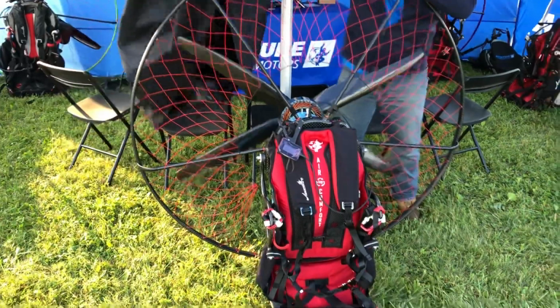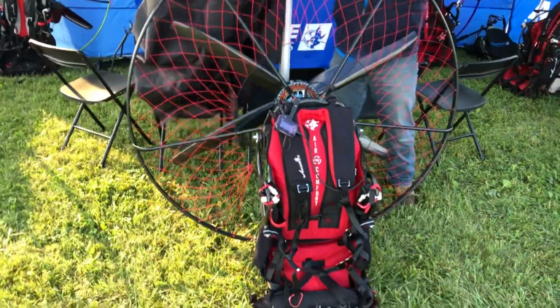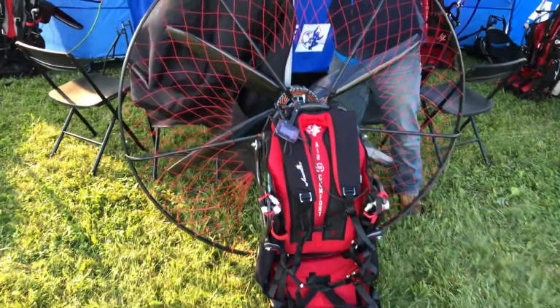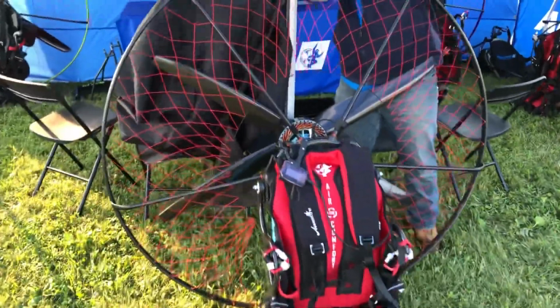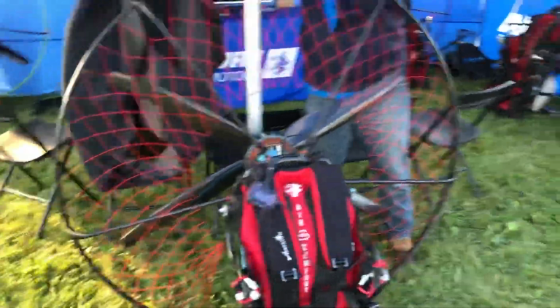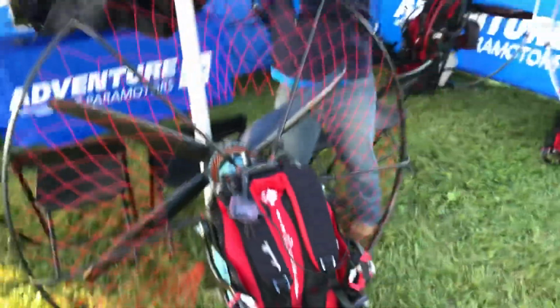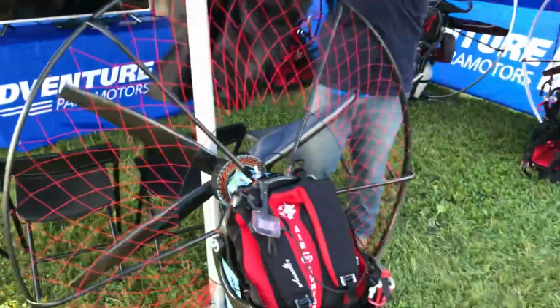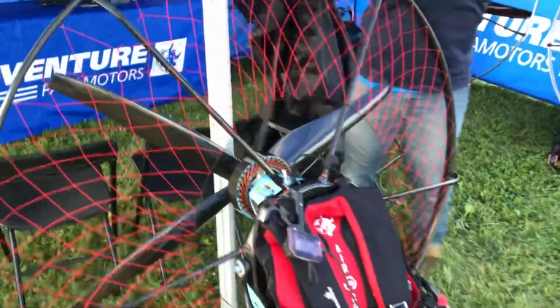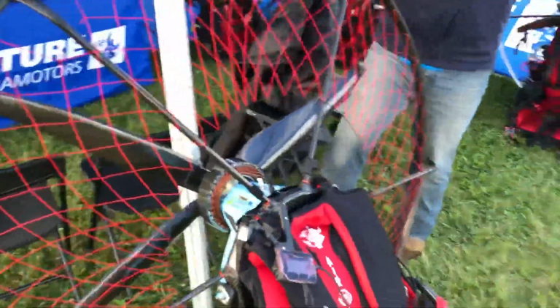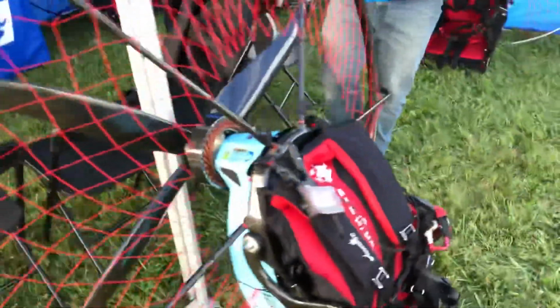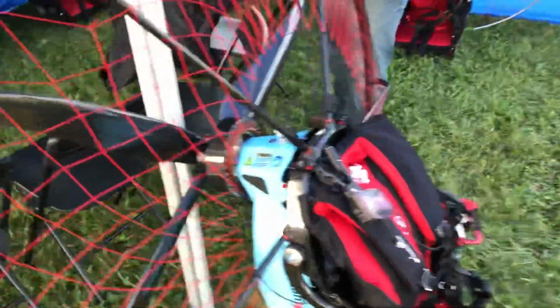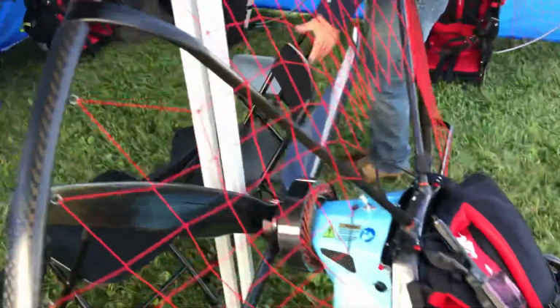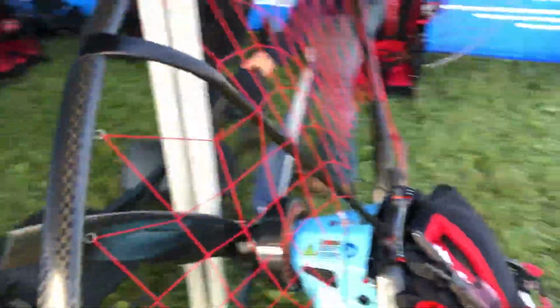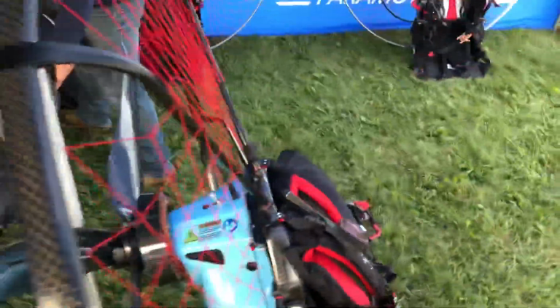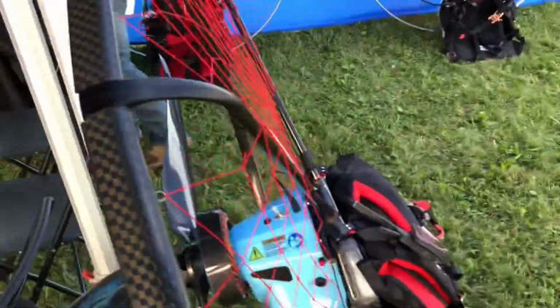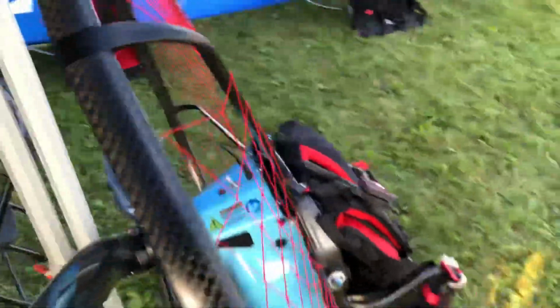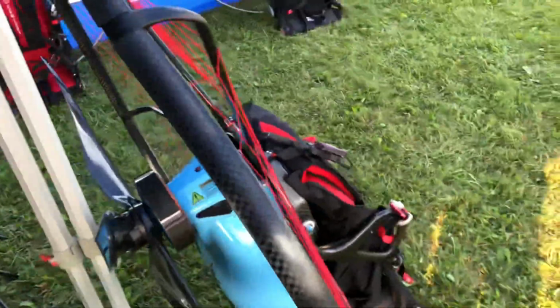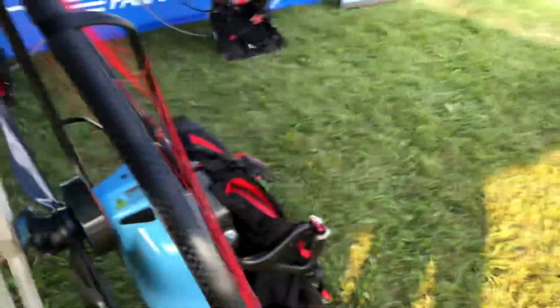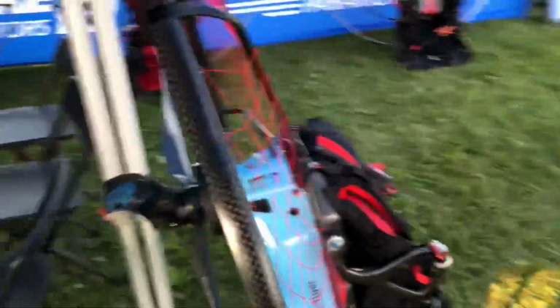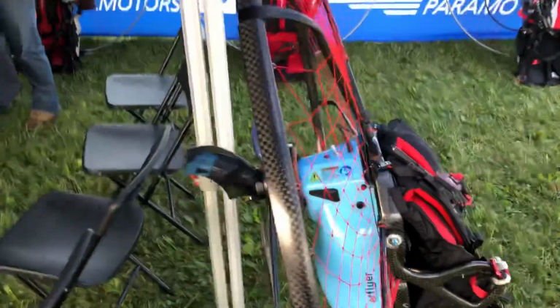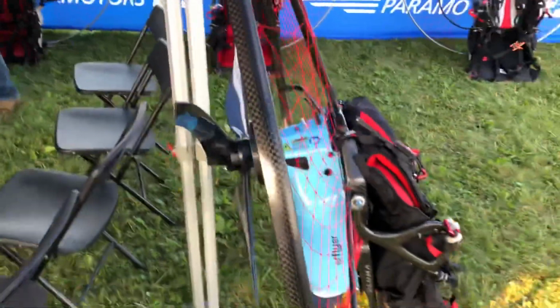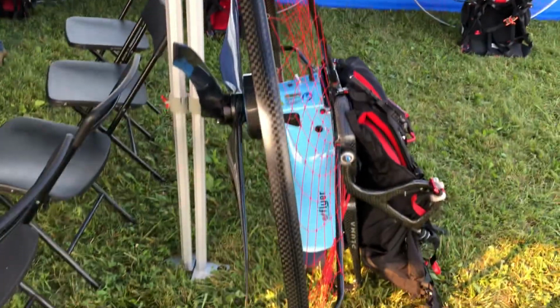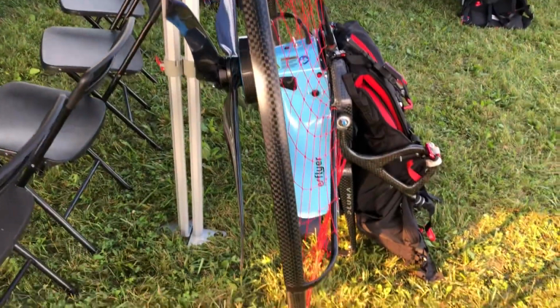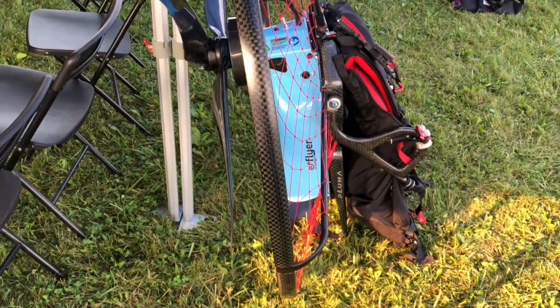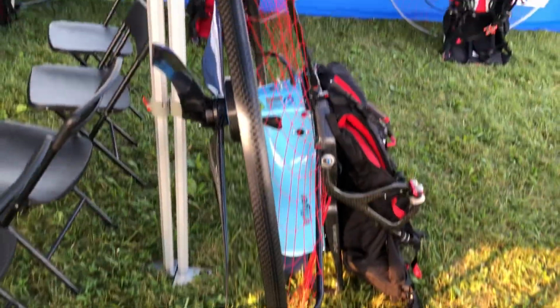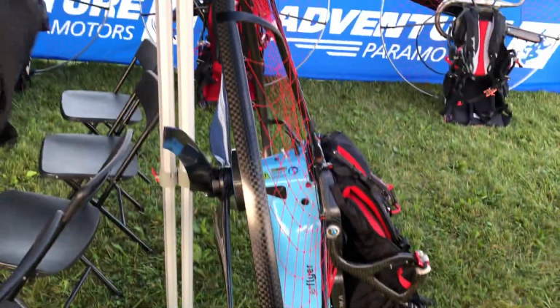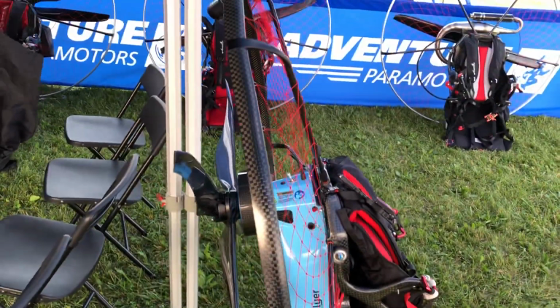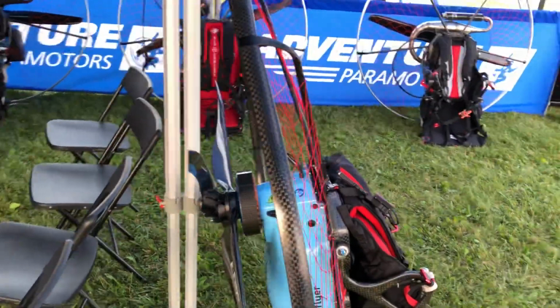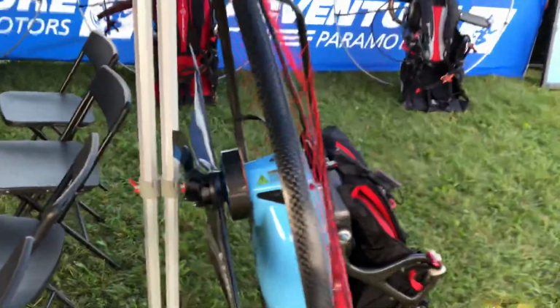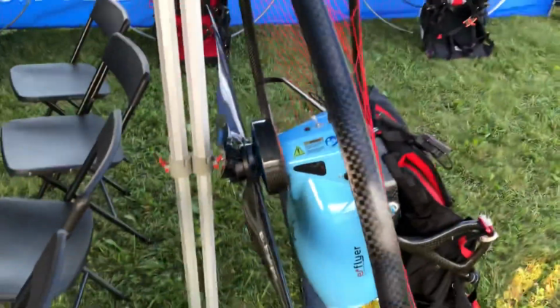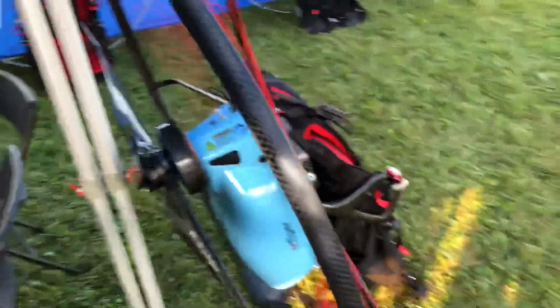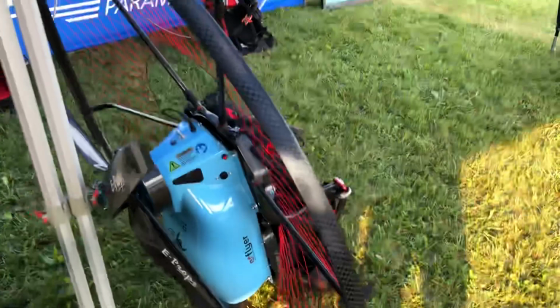Ground's a little uneven here. Come up and see what we've got here. It's a trike with six carbon fiber hoops, from Adventure Paramotors. Super strong, super light.